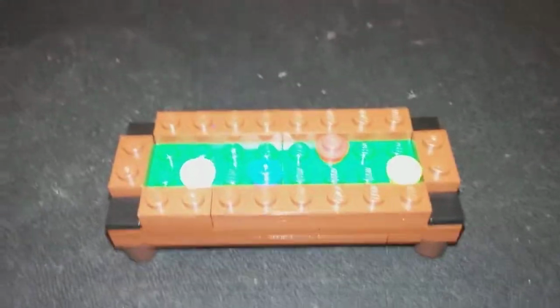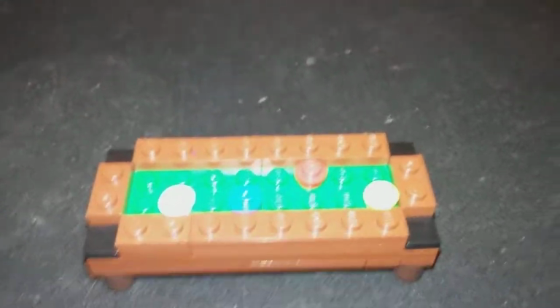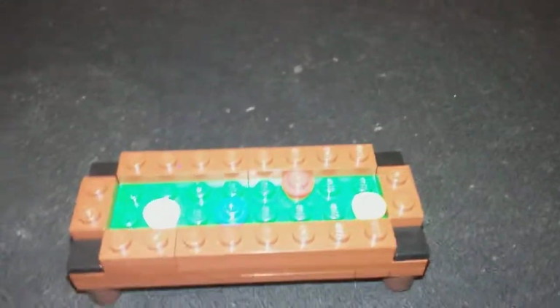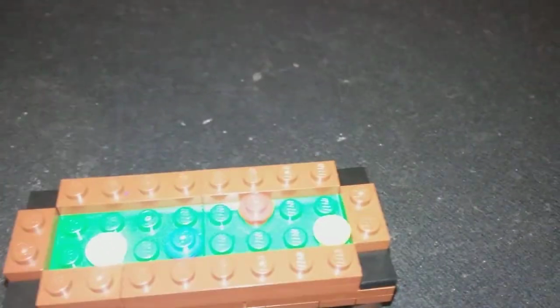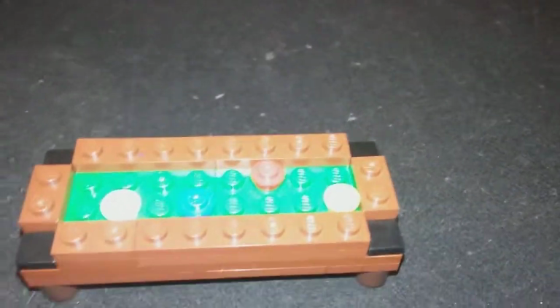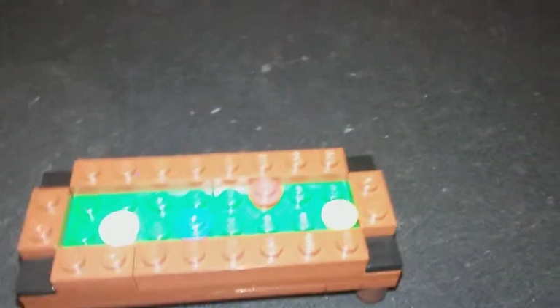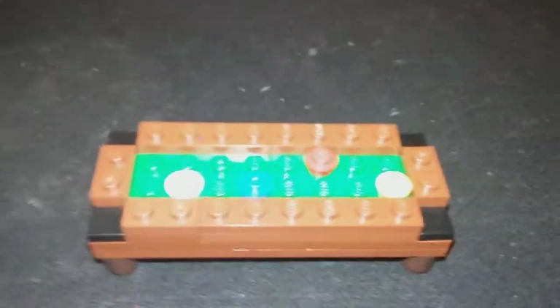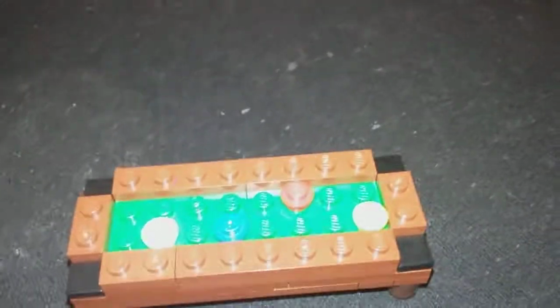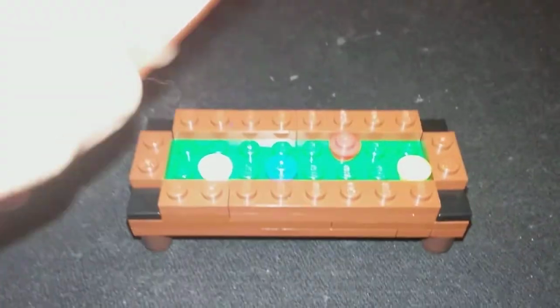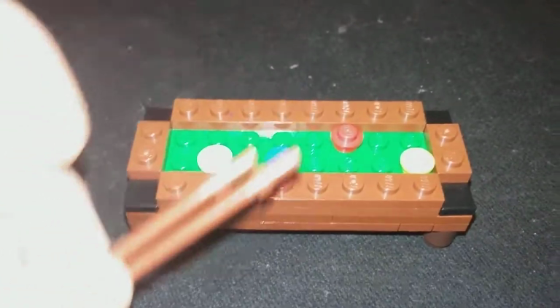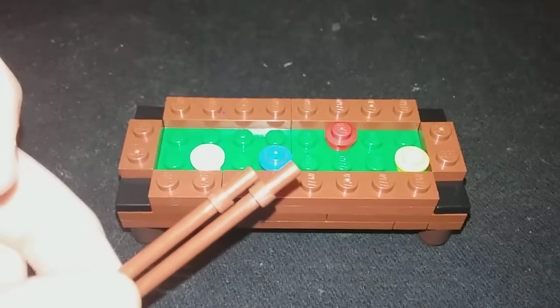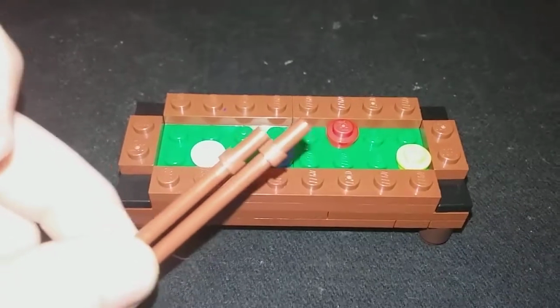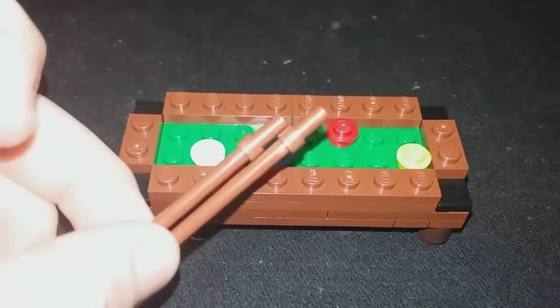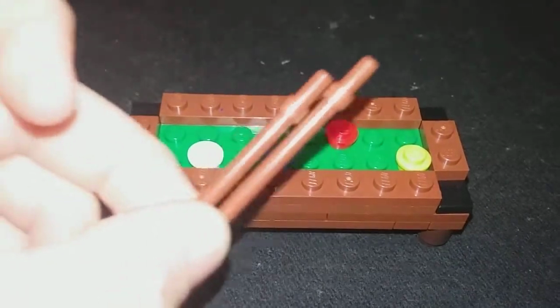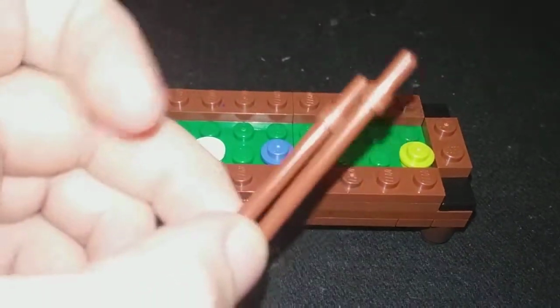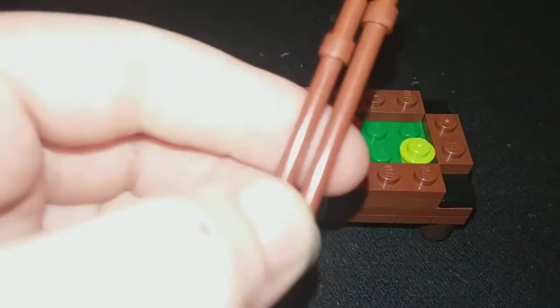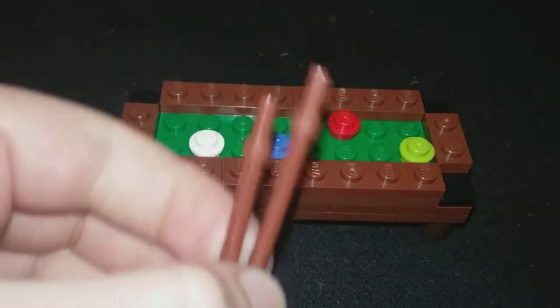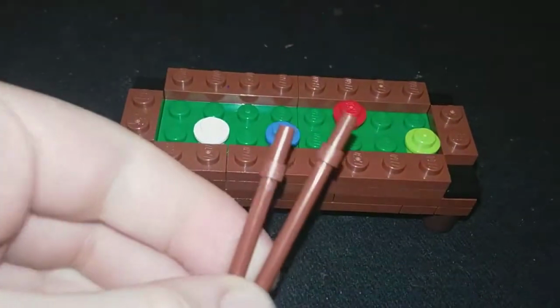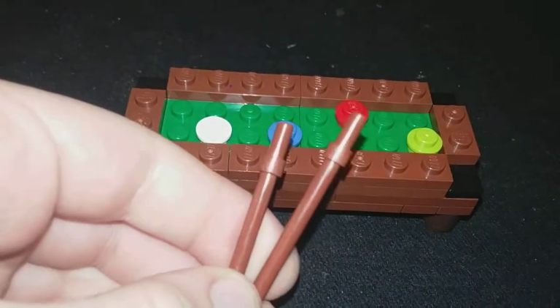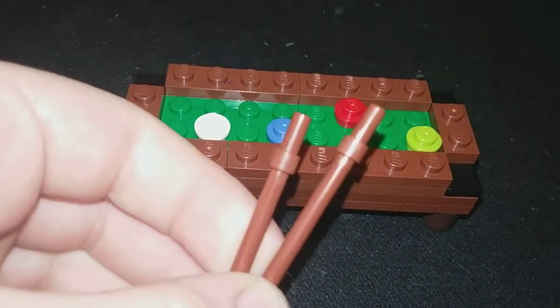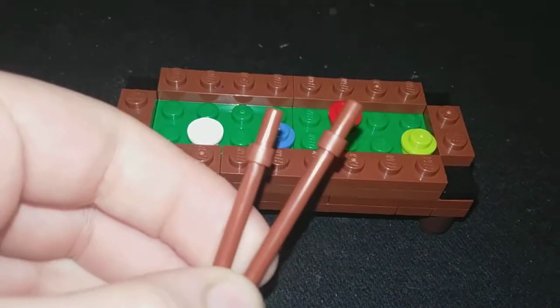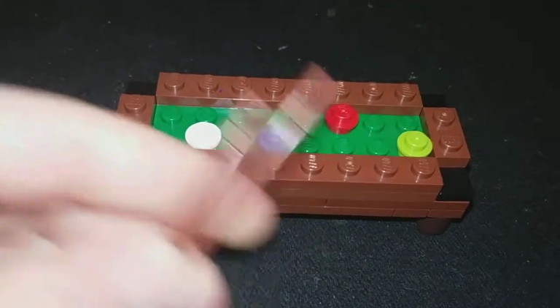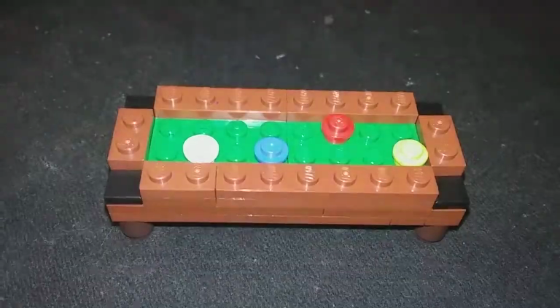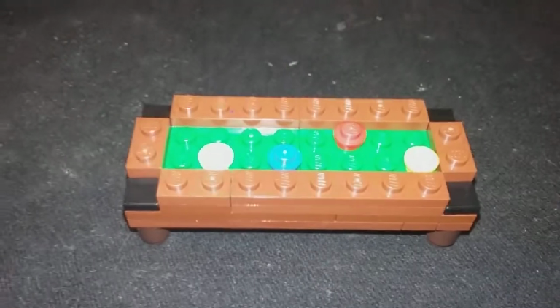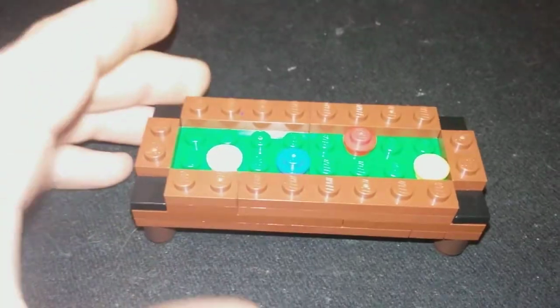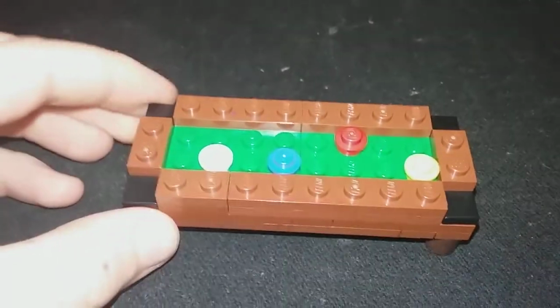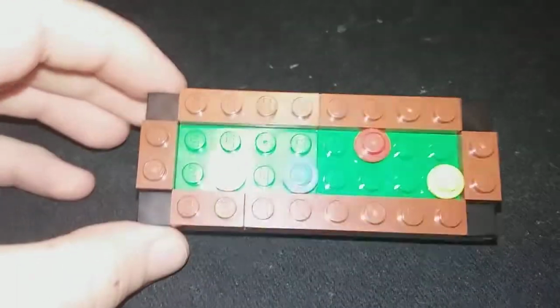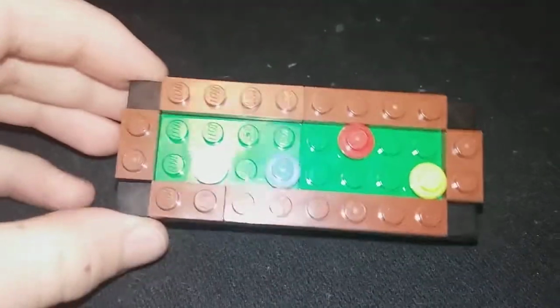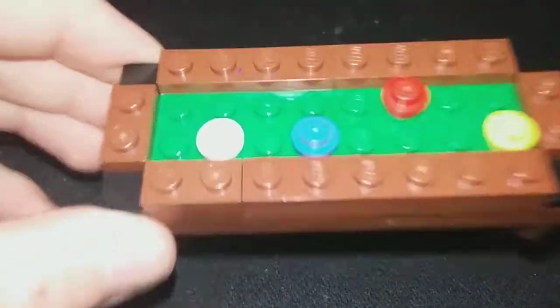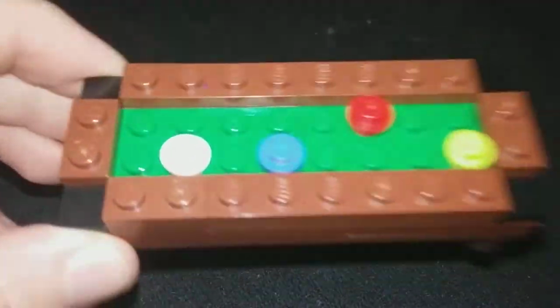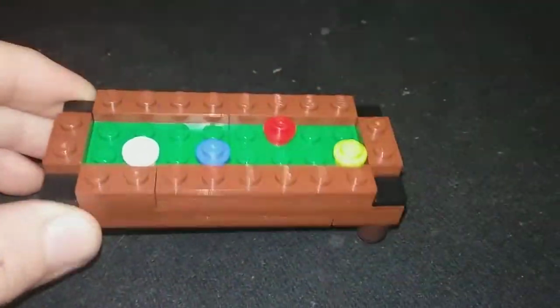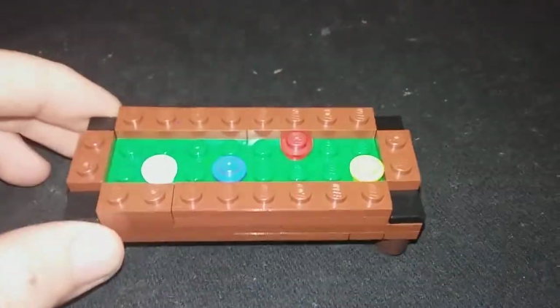I thought I'd show it to you. You can set up some pool cues. I'm just using these brown sticks. I thought they looked good with it, and yeah, that's basically it.